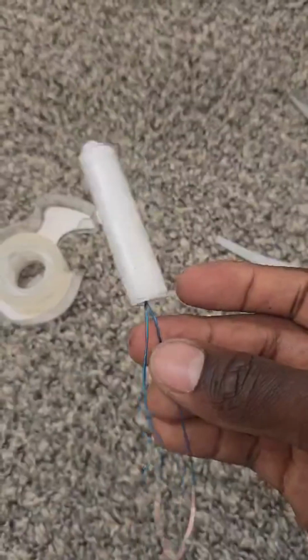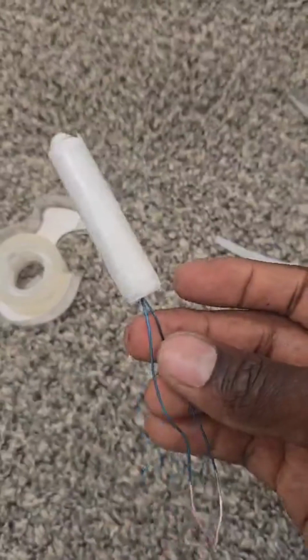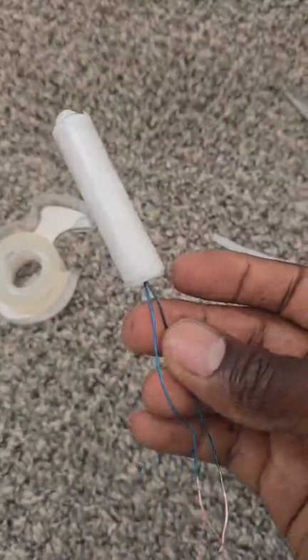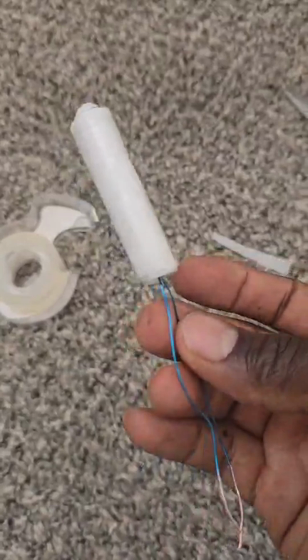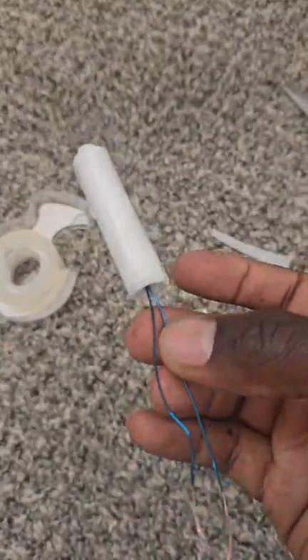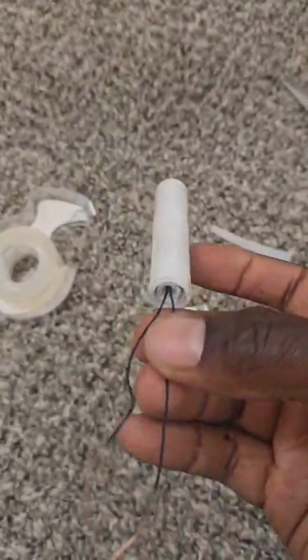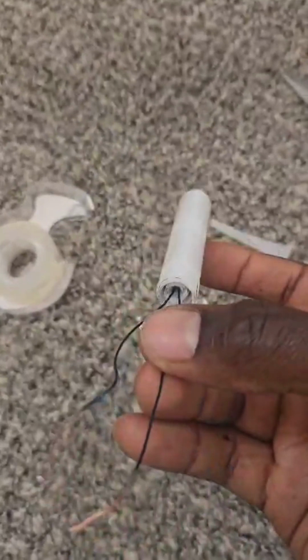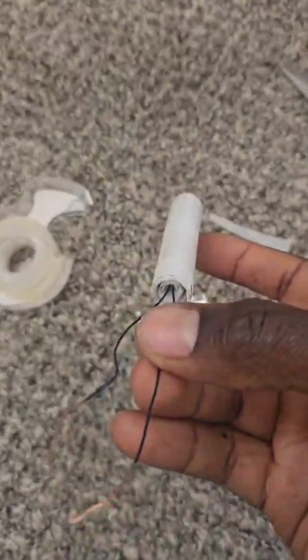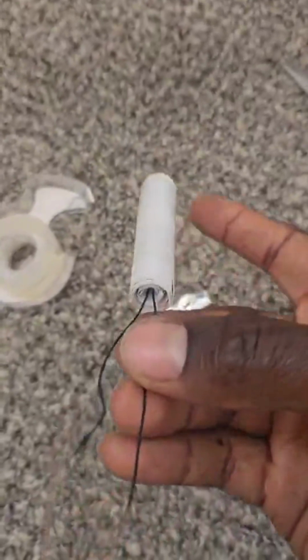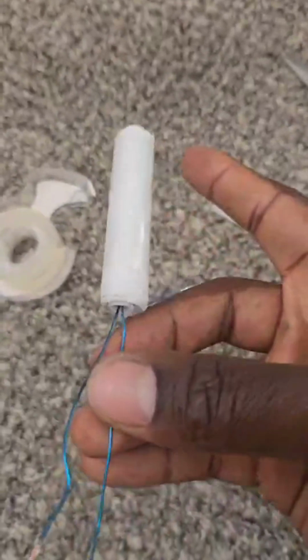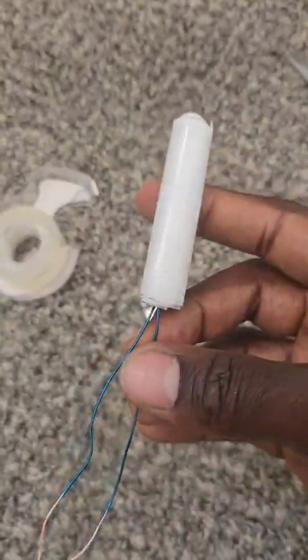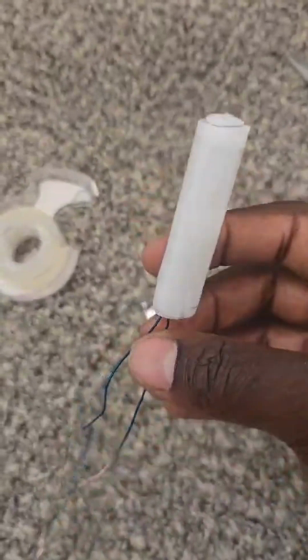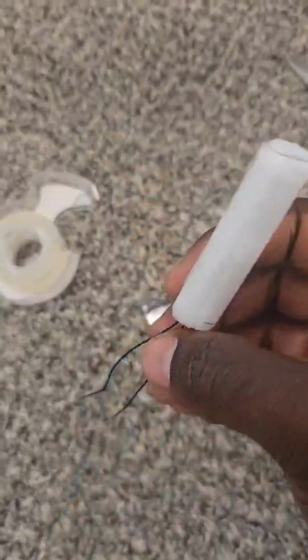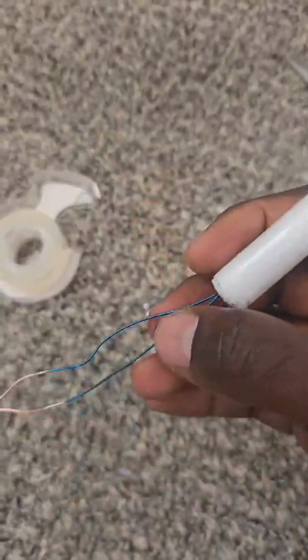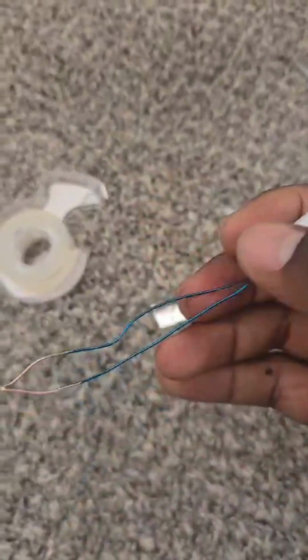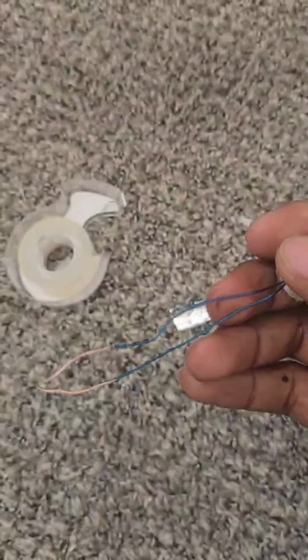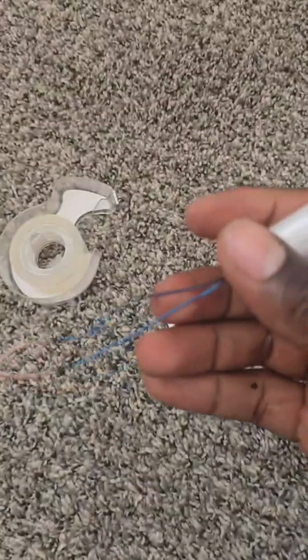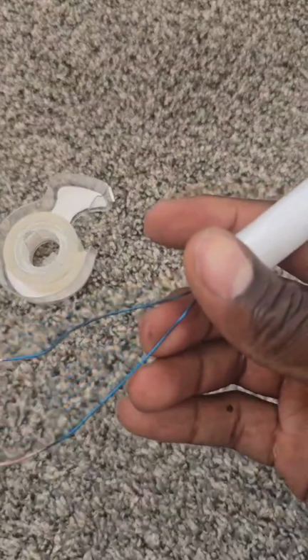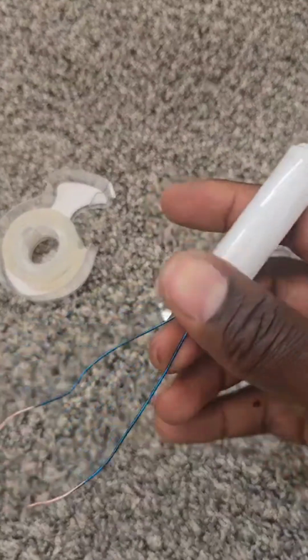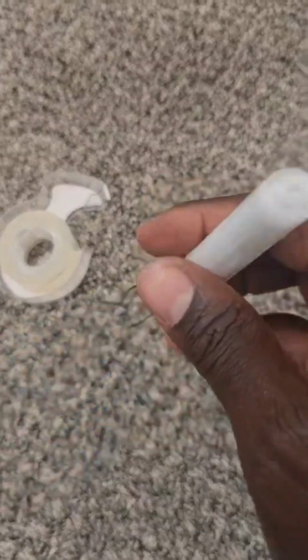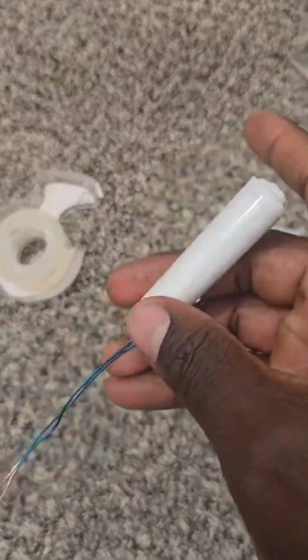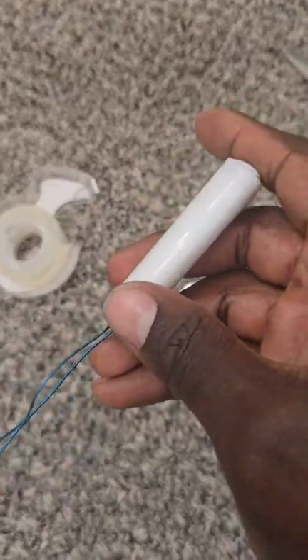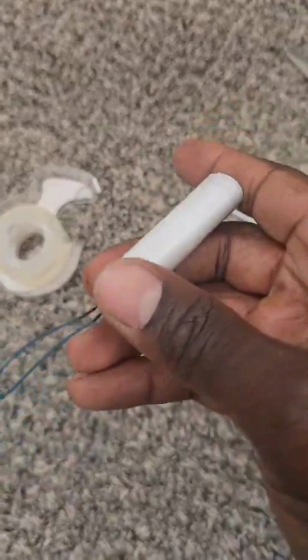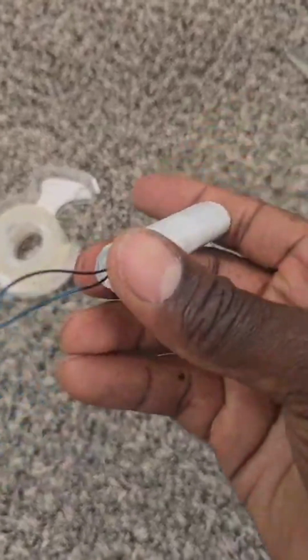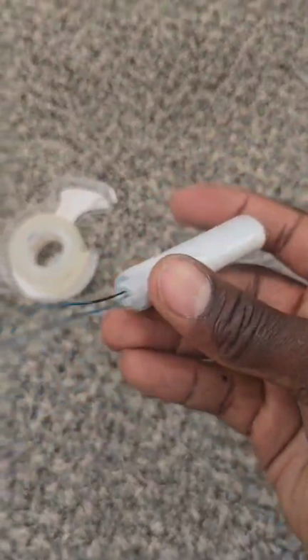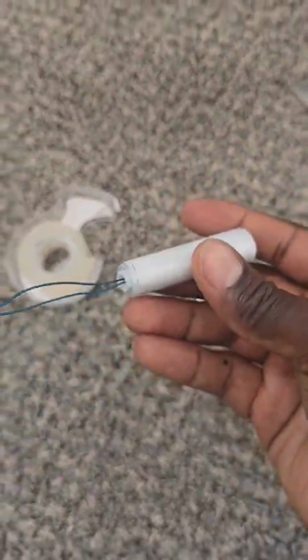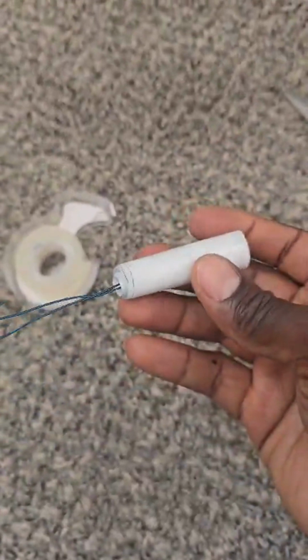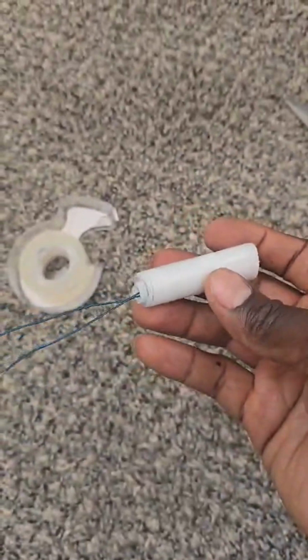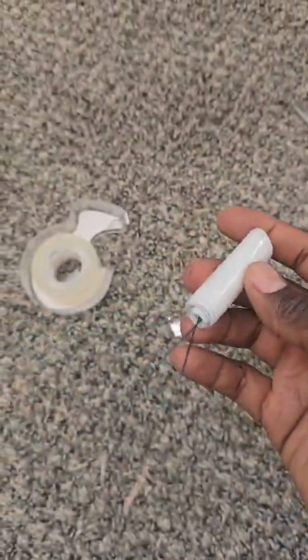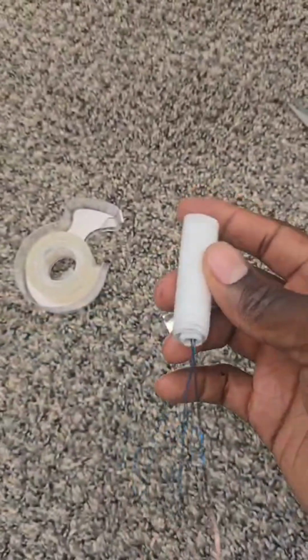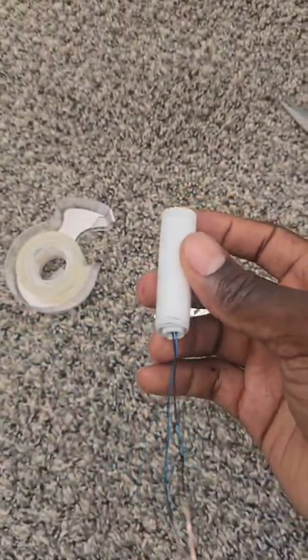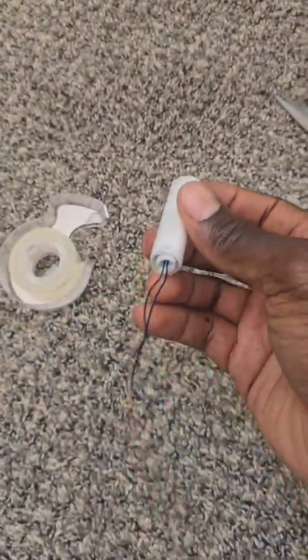What you want to end up with is something like this that has two wires sticking out. And this is your capacitor. That's it — there you go.